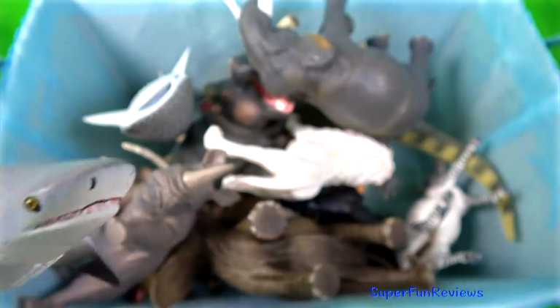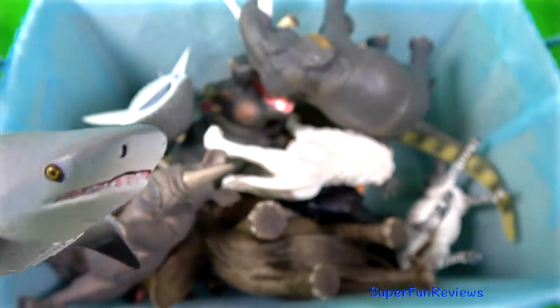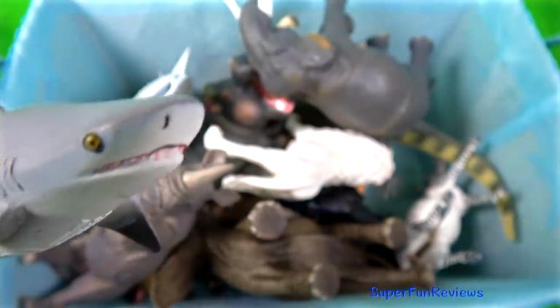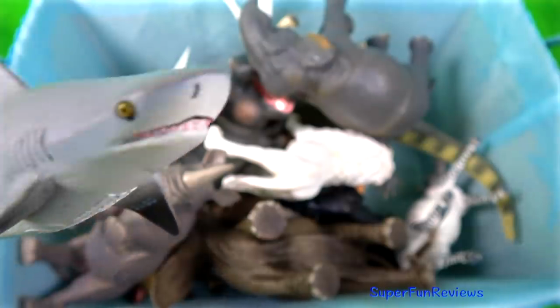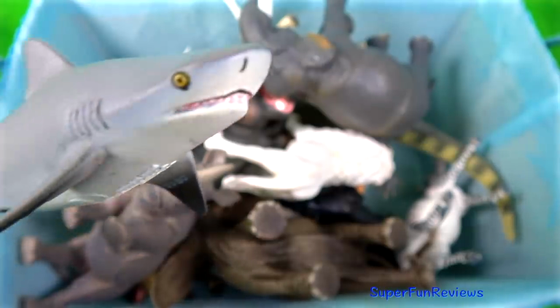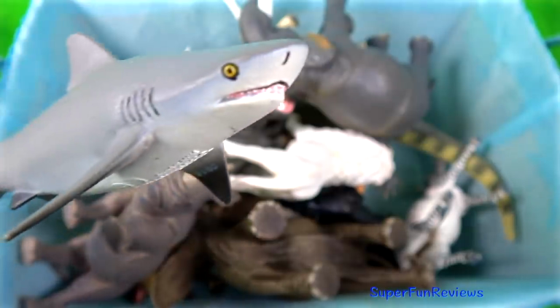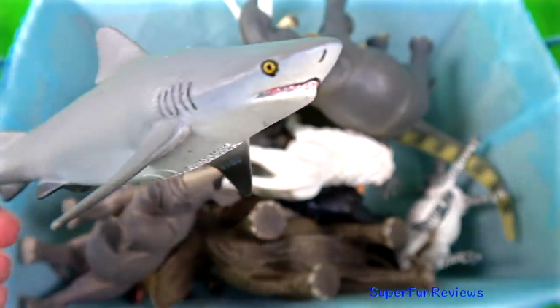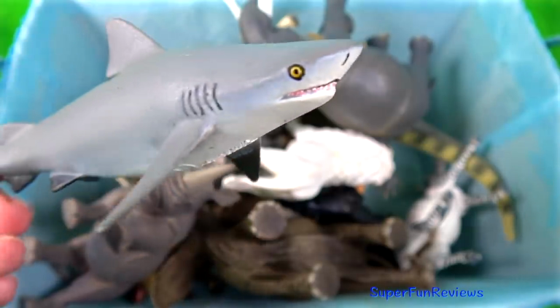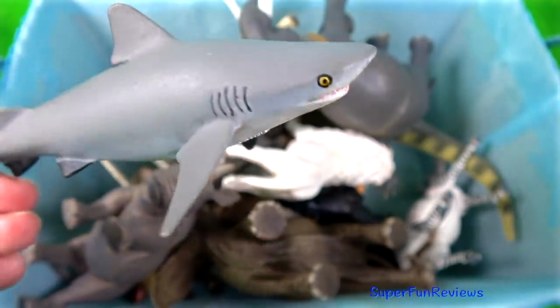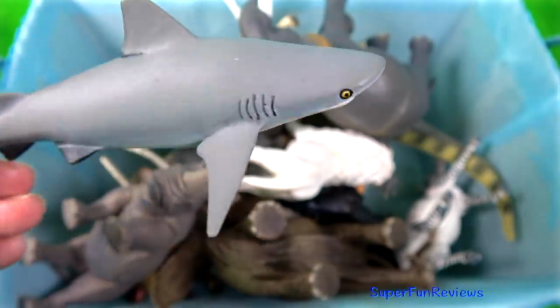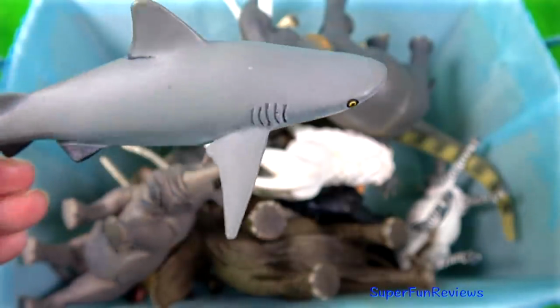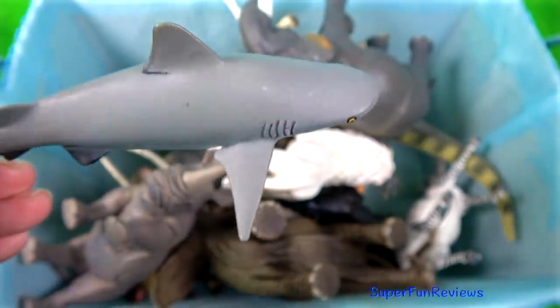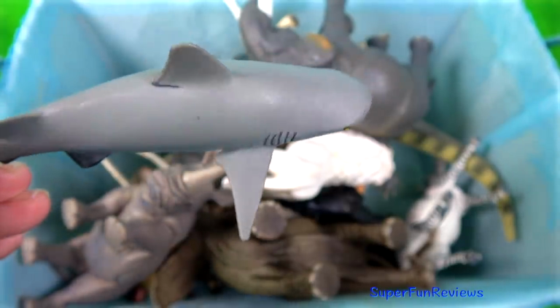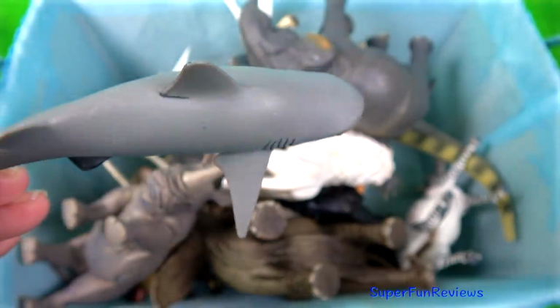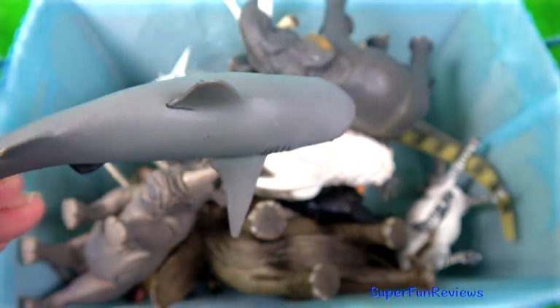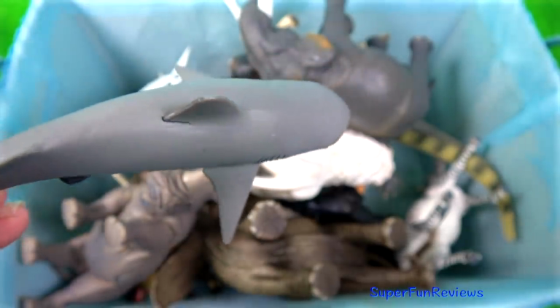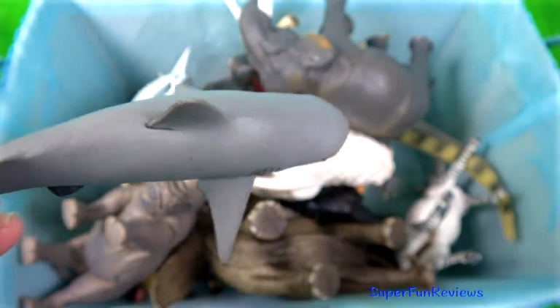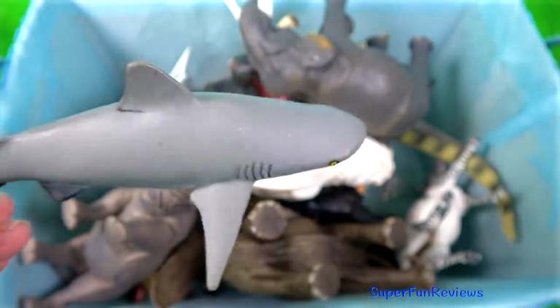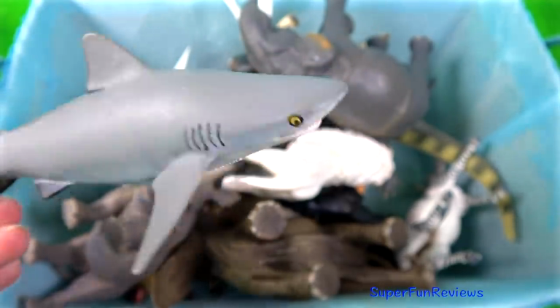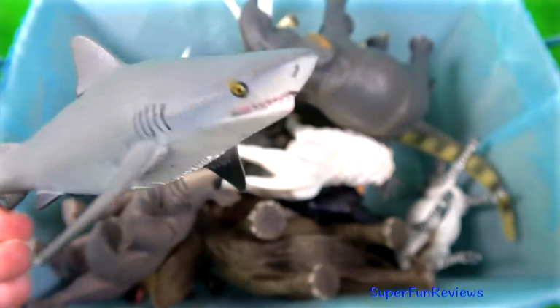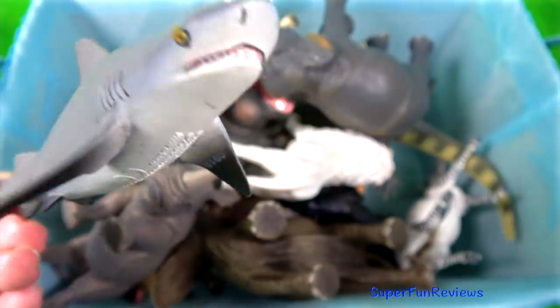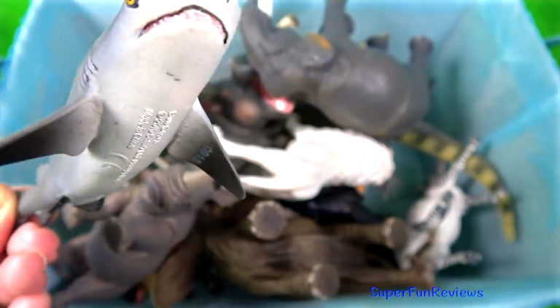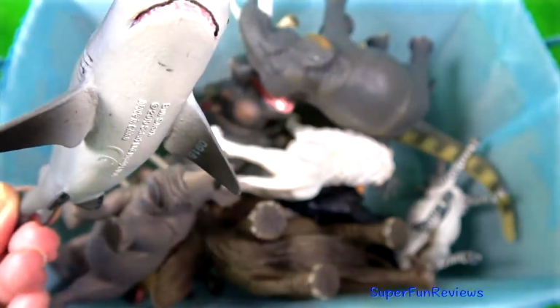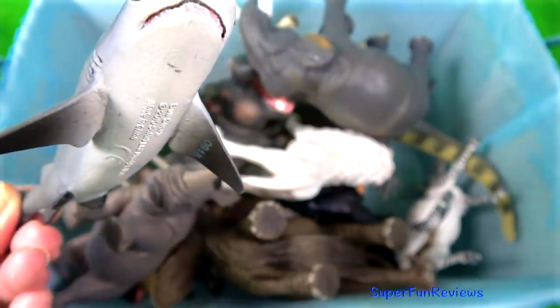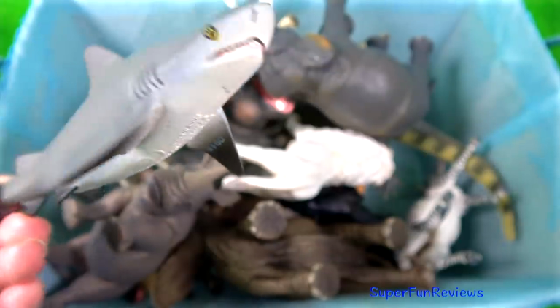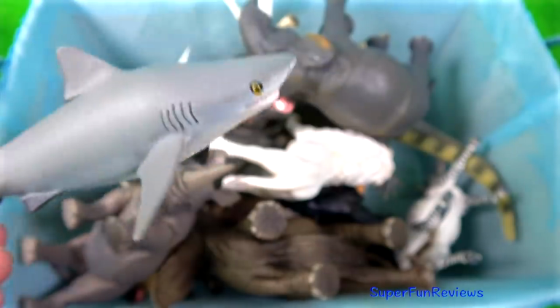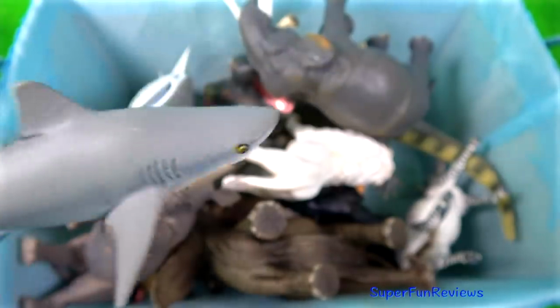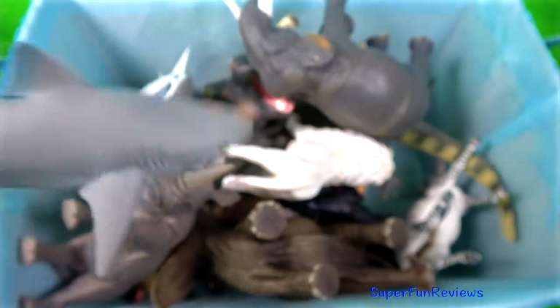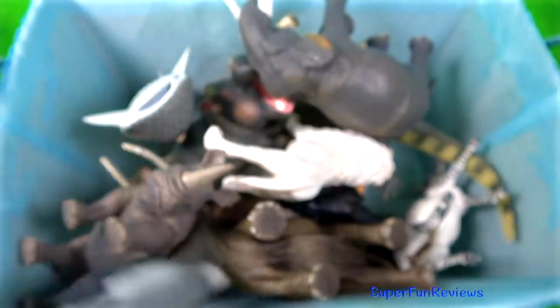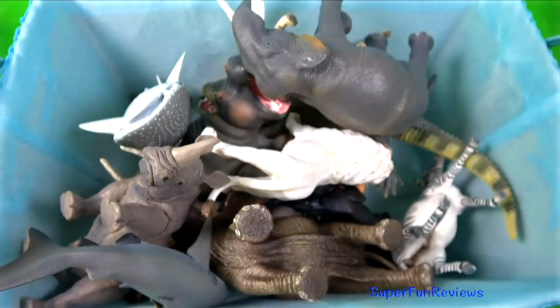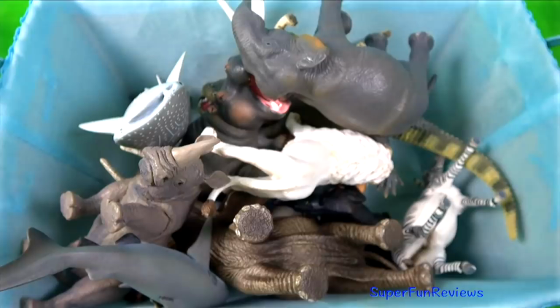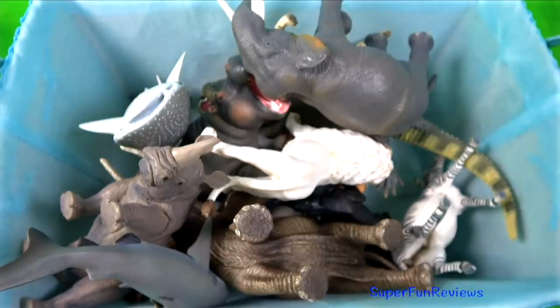Bull shark. The largest-sized bull sharks are probably responsible for the majority of nearshore shark attacks.